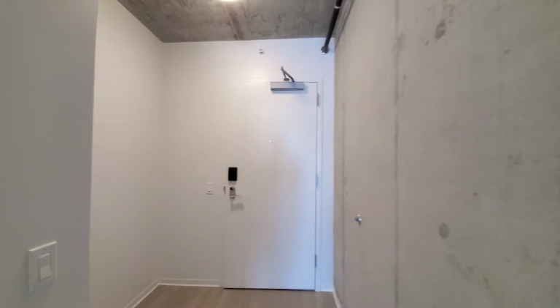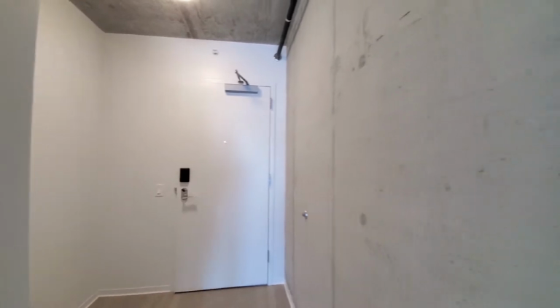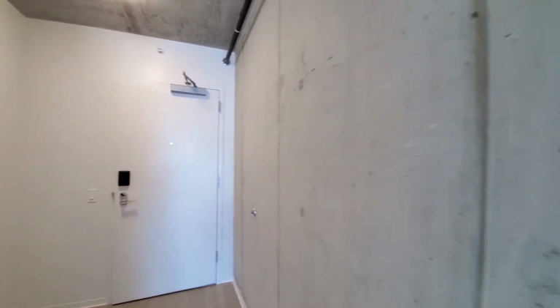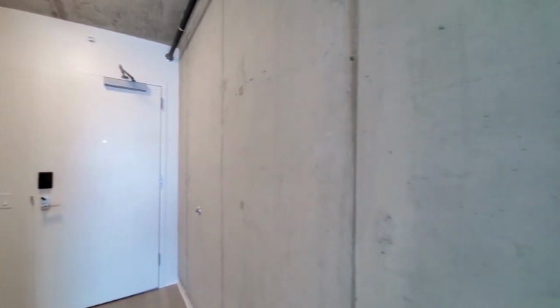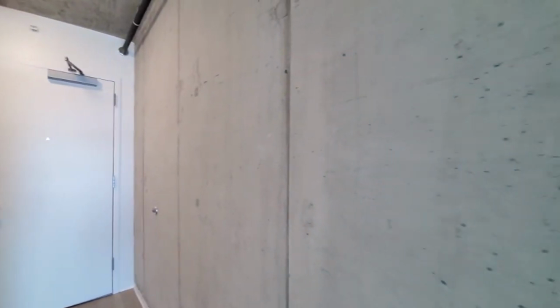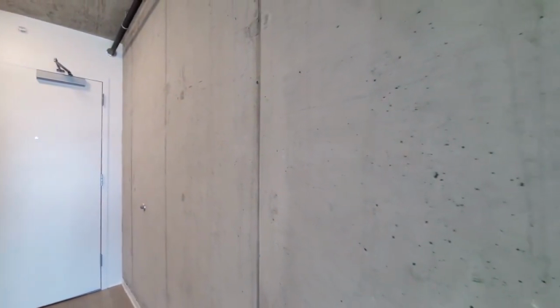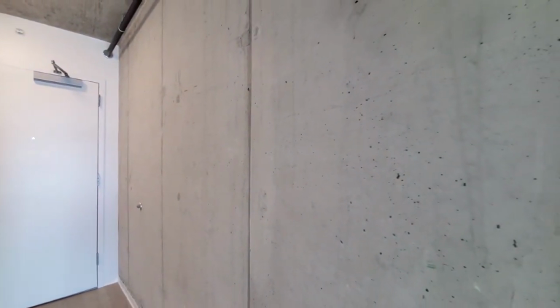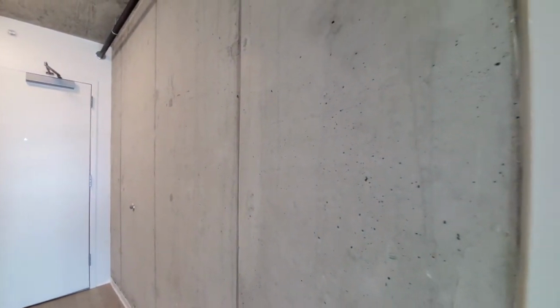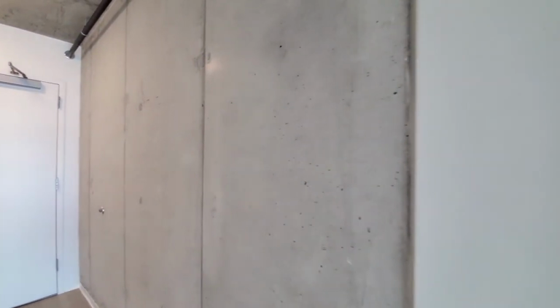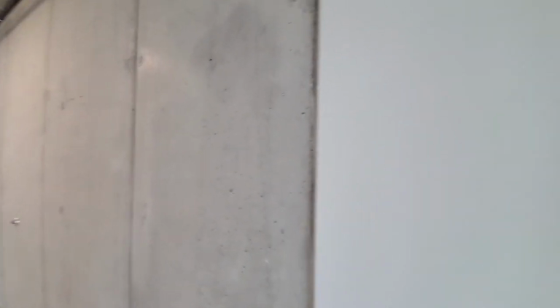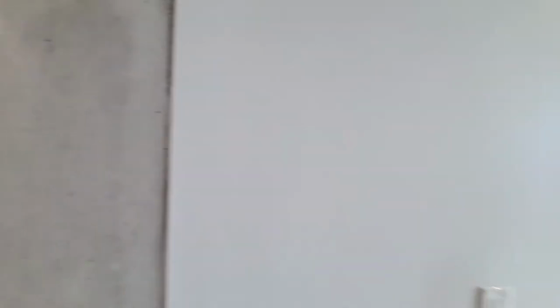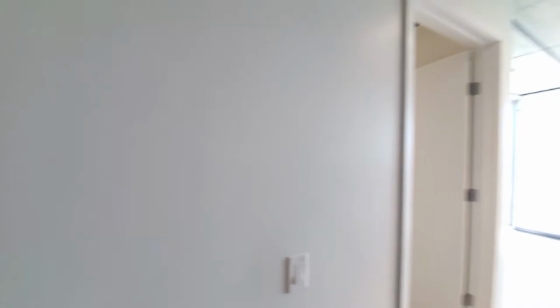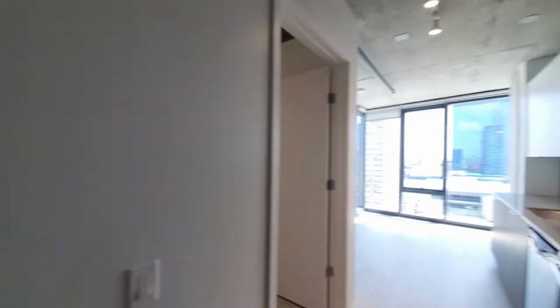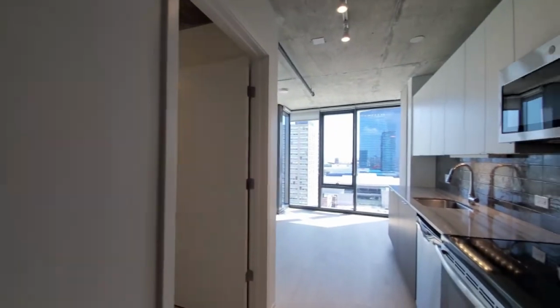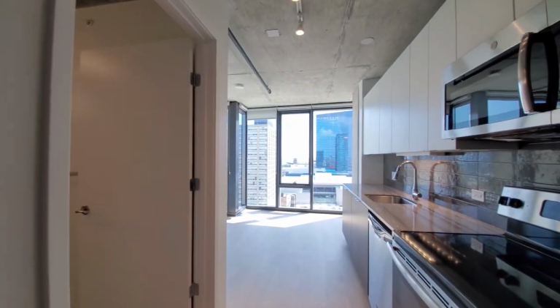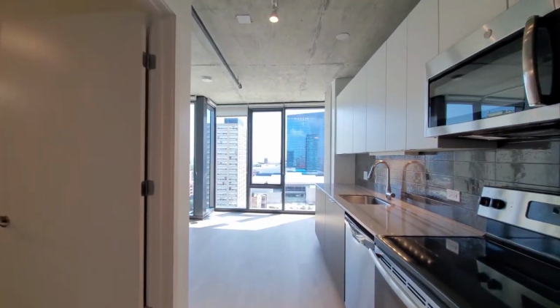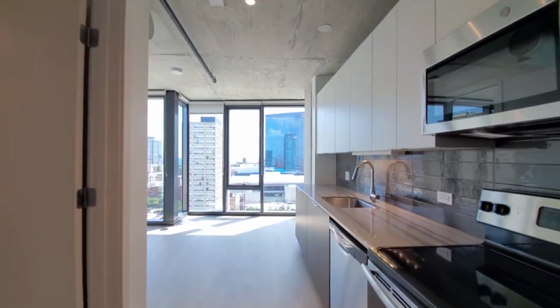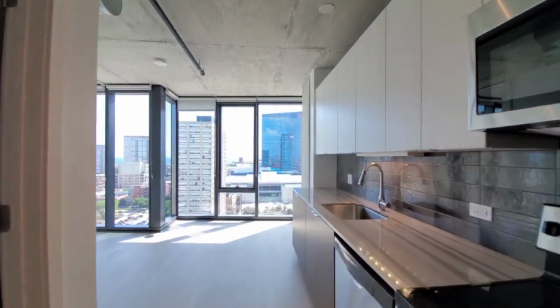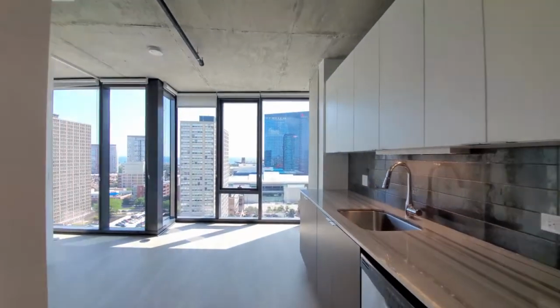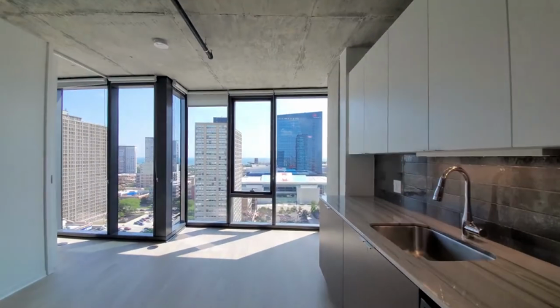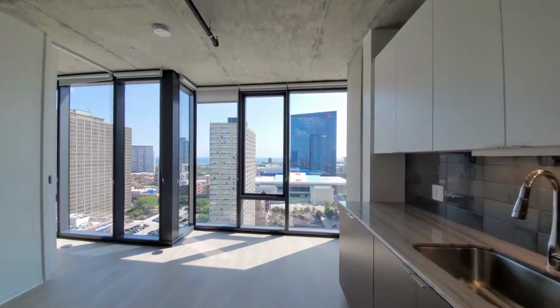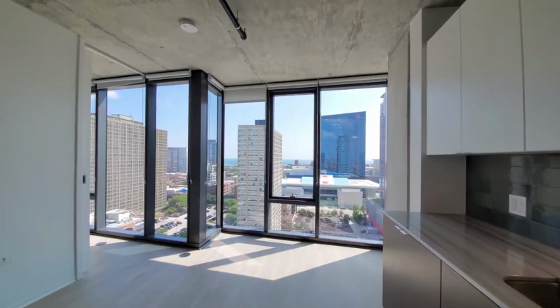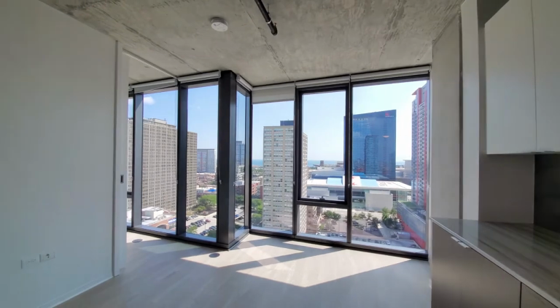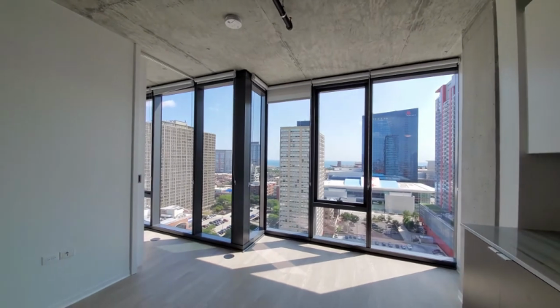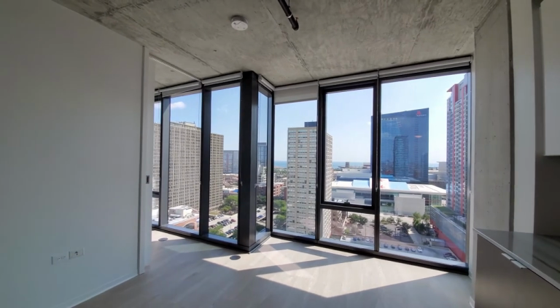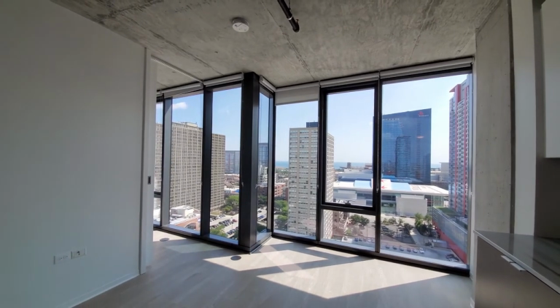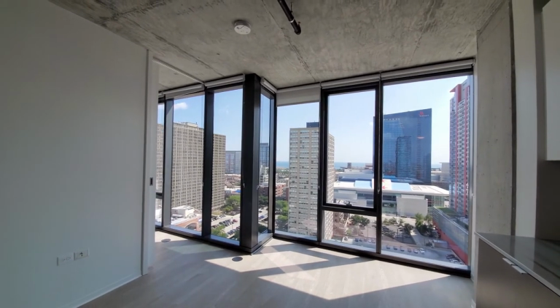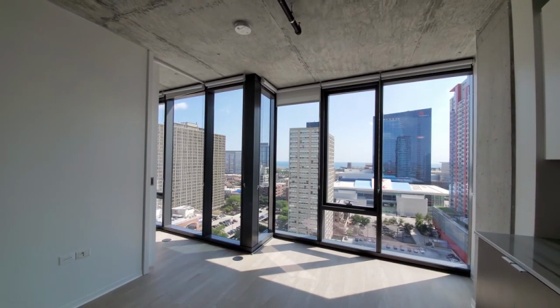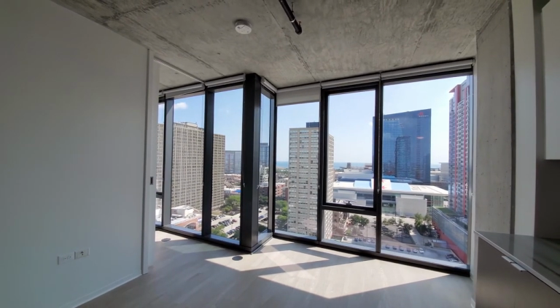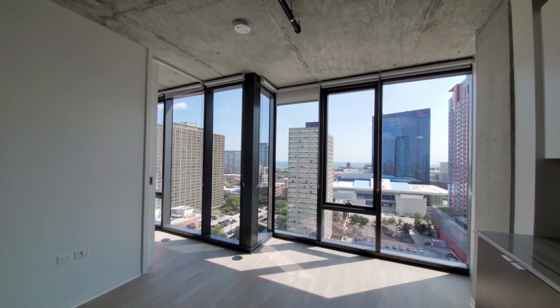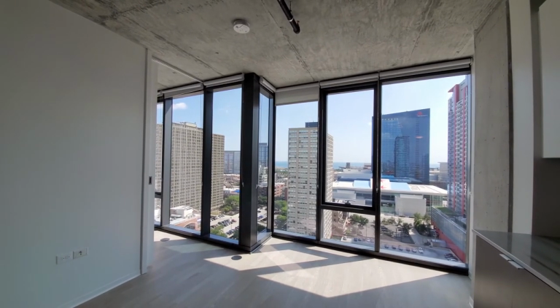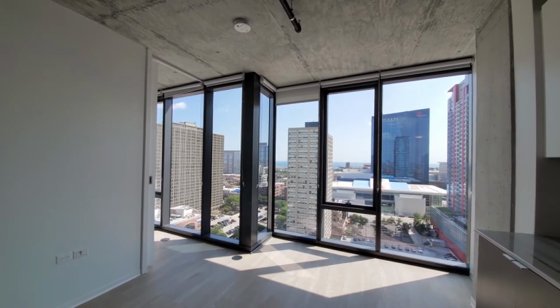You have a great roughed concrete wall off to the left as you enter, and concrete ceilings really add character to the apartment. Floor-to-ceiling windows throughout, and they all have roller blinds.